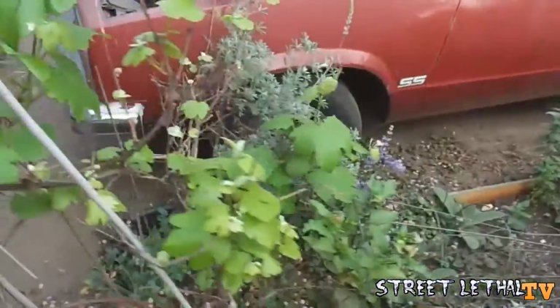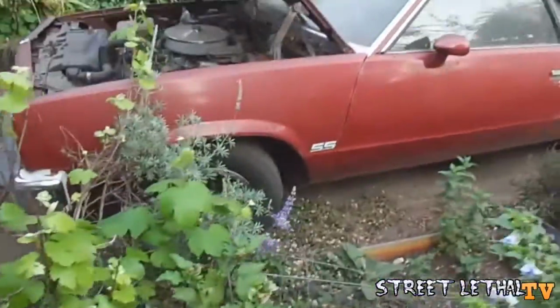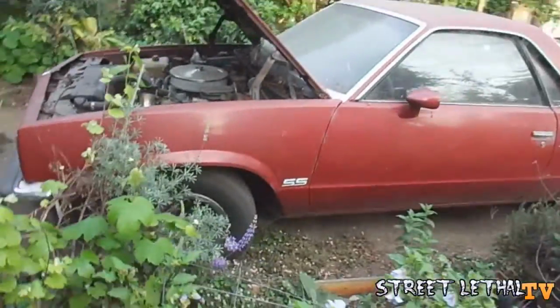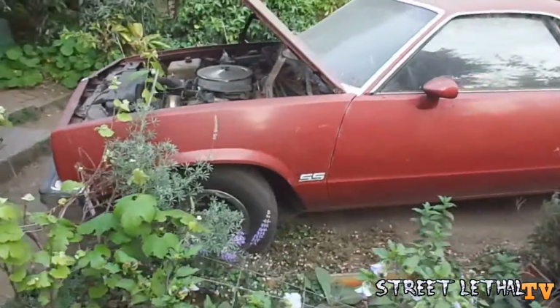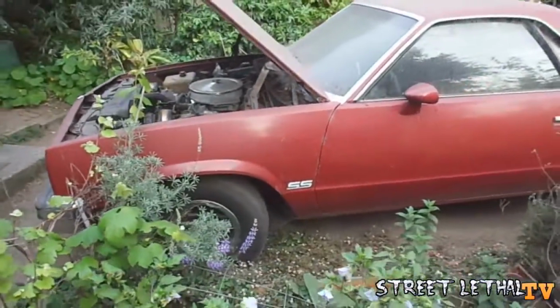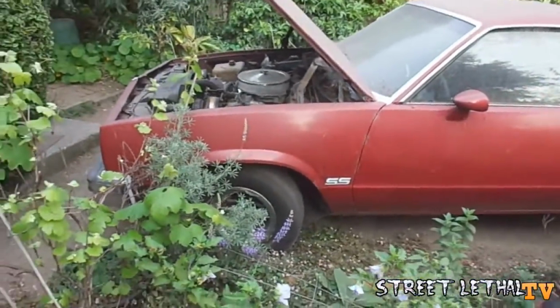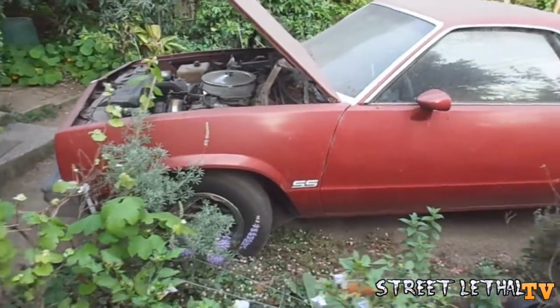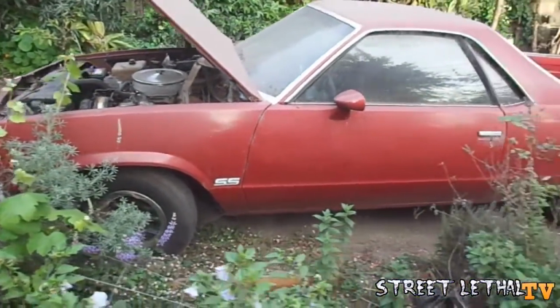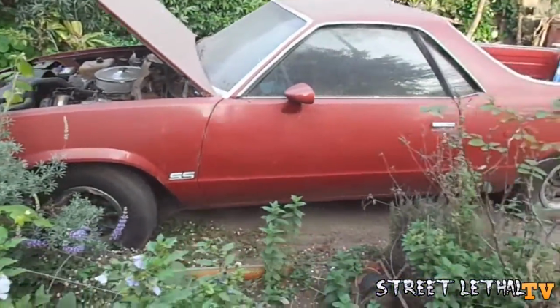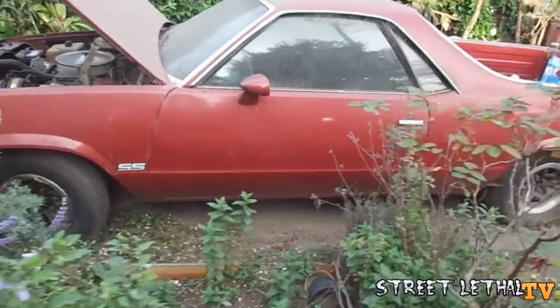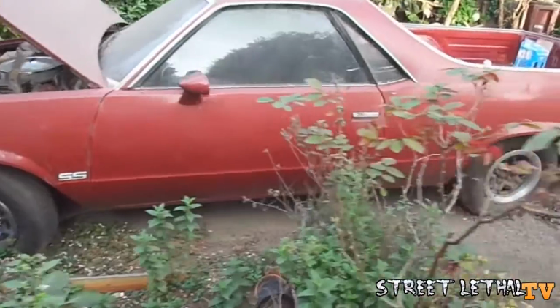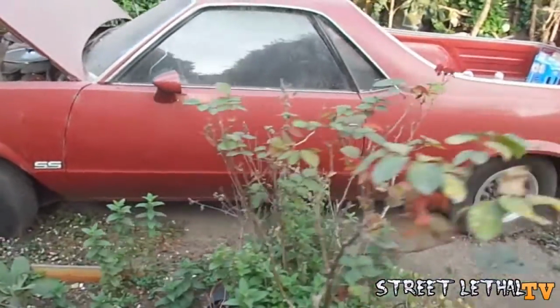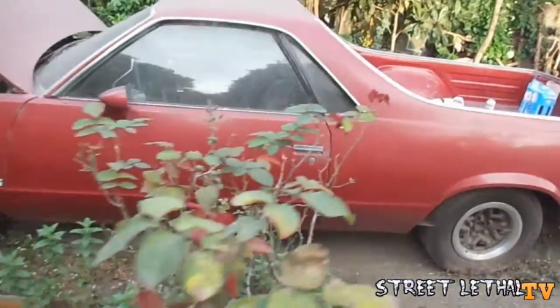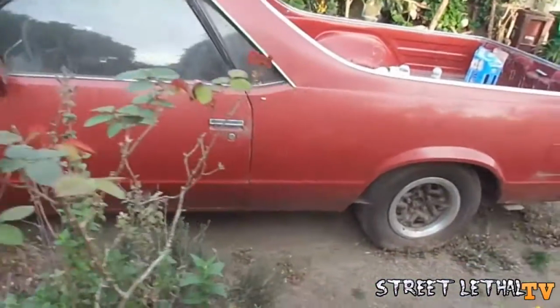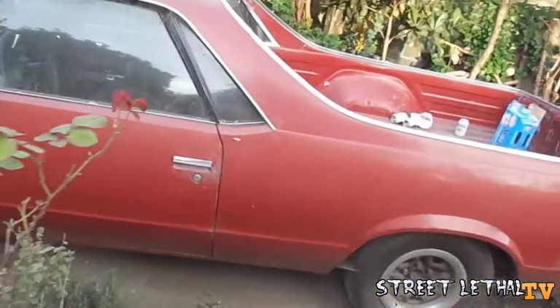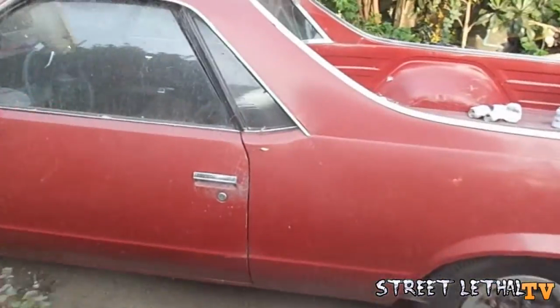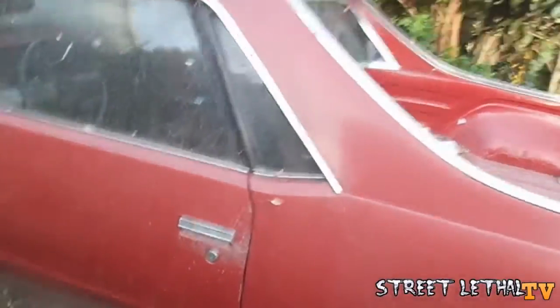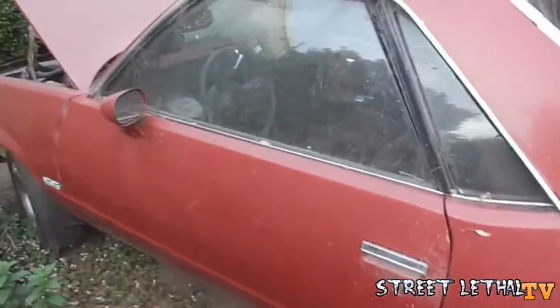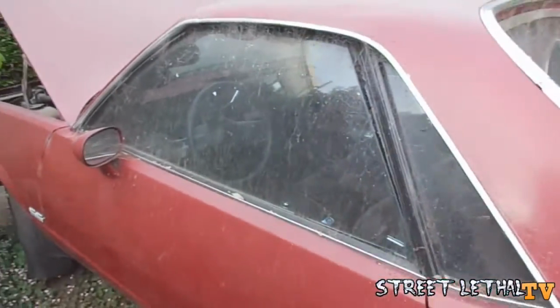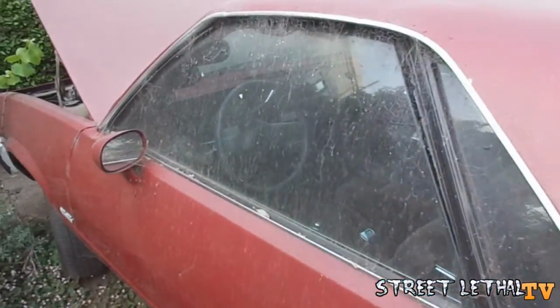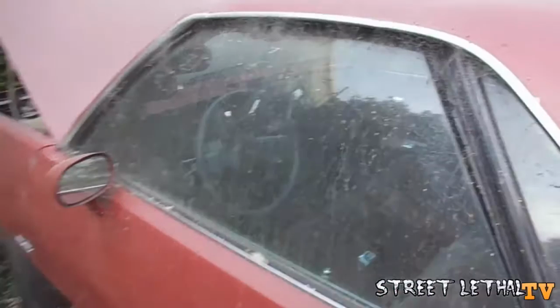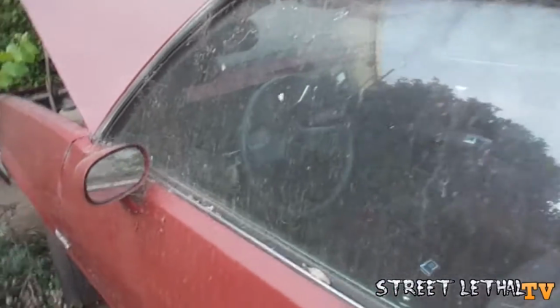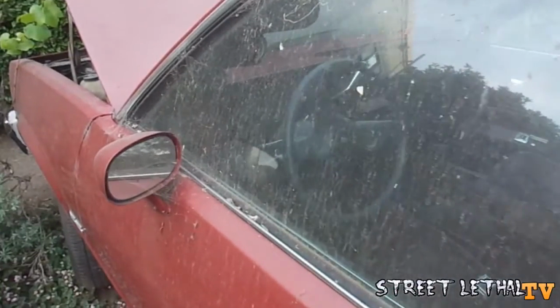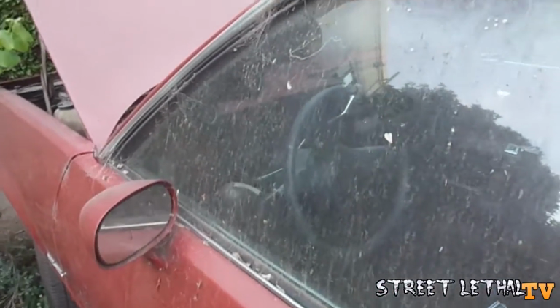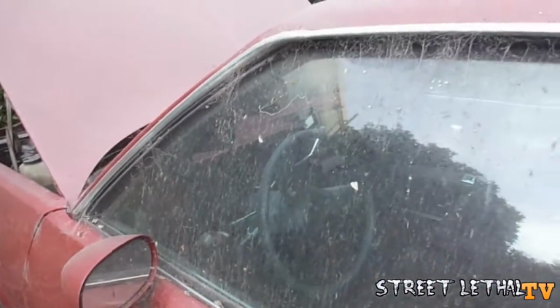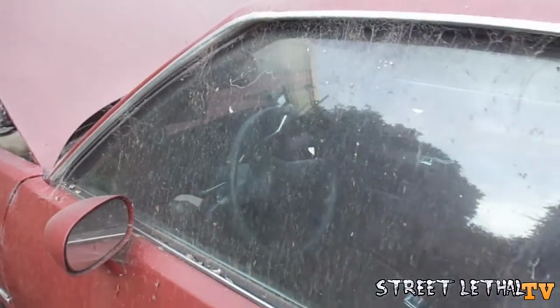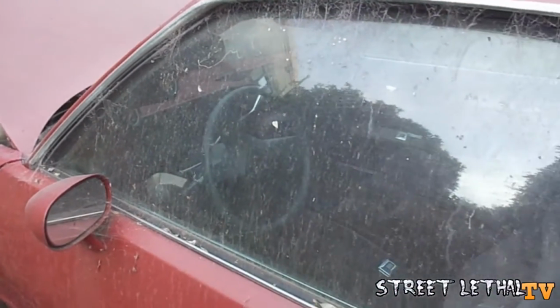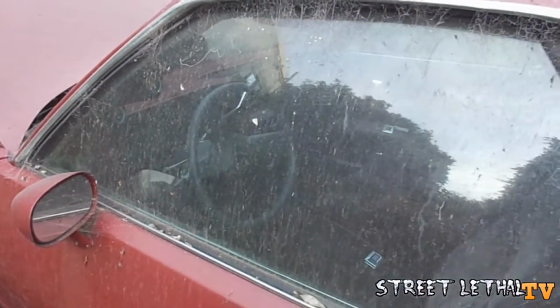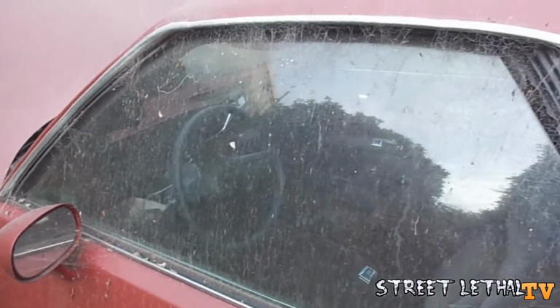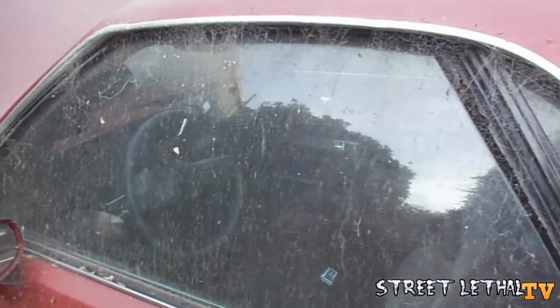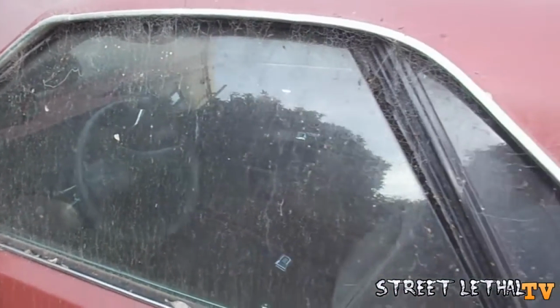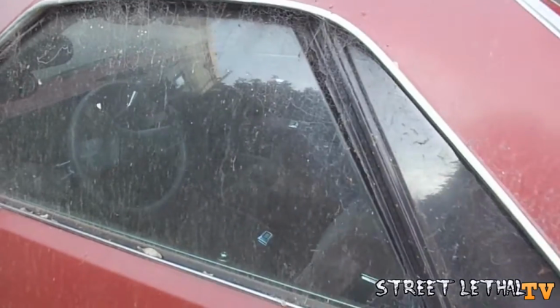Never take a smog car and turn it into a non-smog car on purpose. You can see all the spiderwebs on it — it's just been sitting. I'm not really sure what I'm gonna do with it.